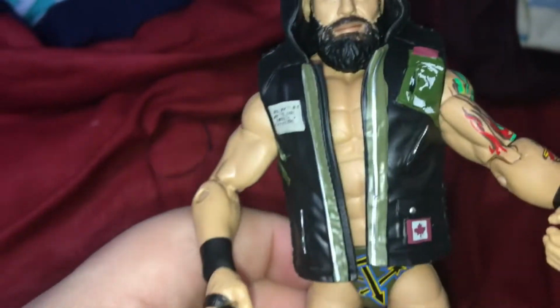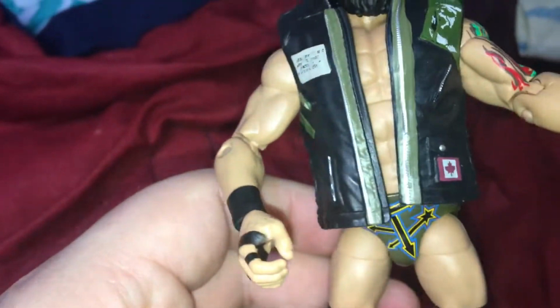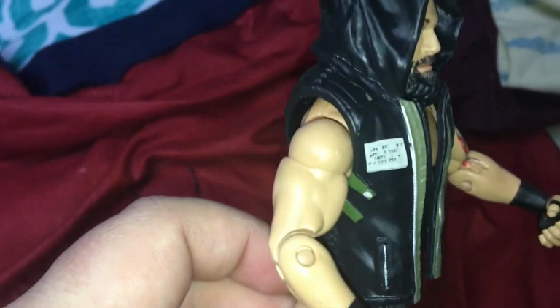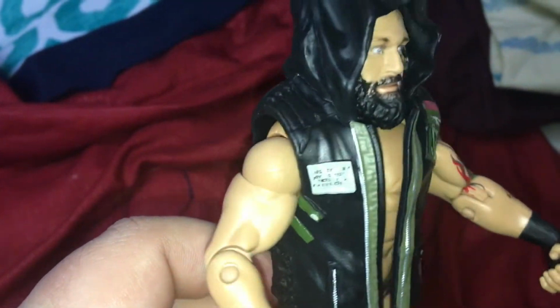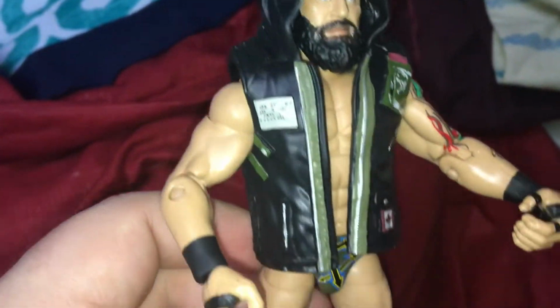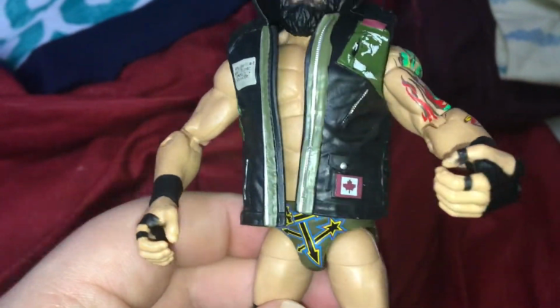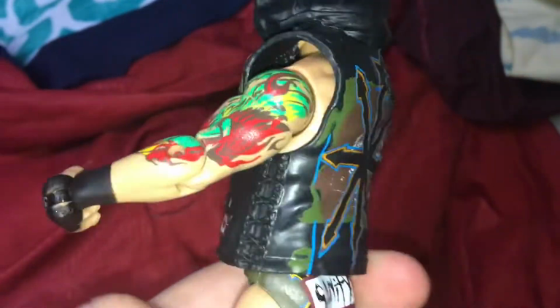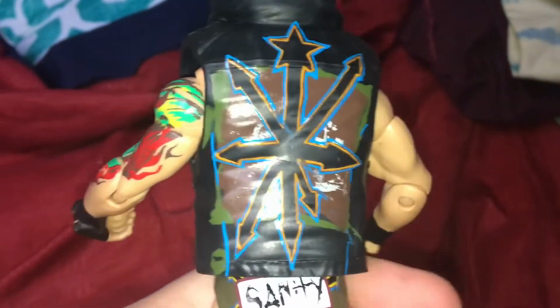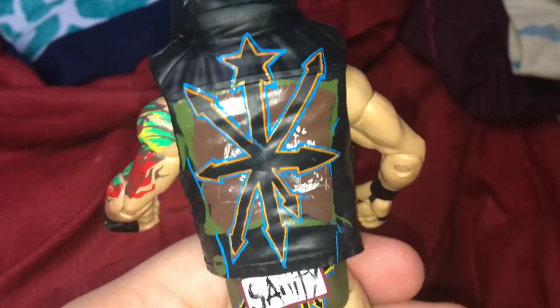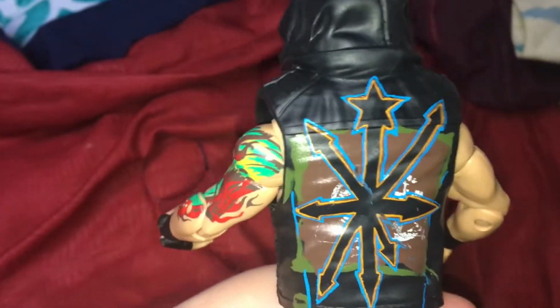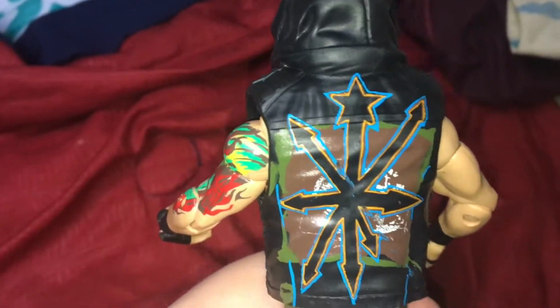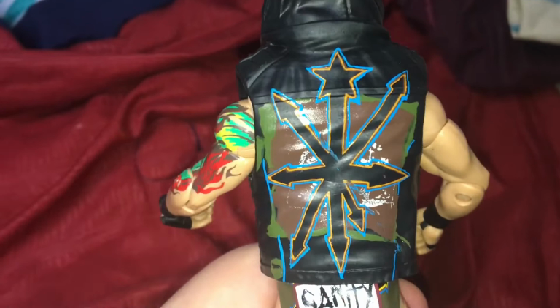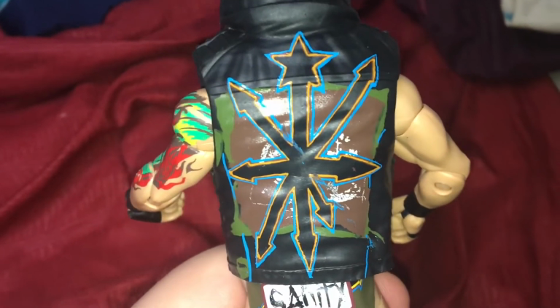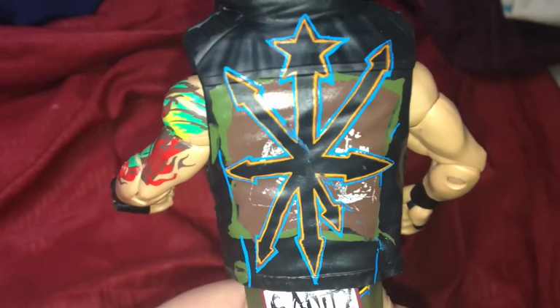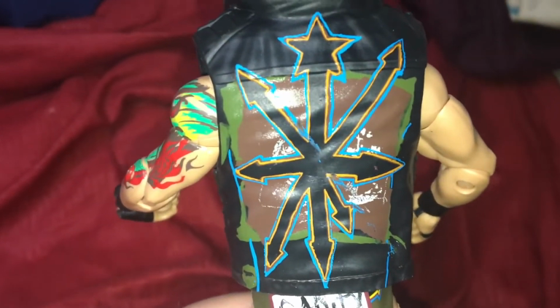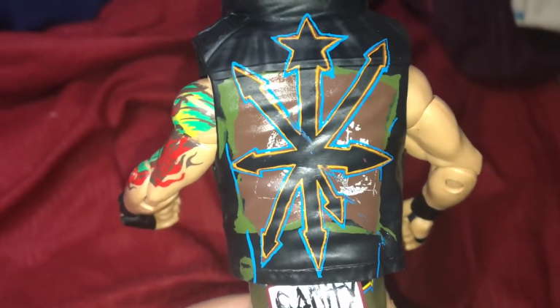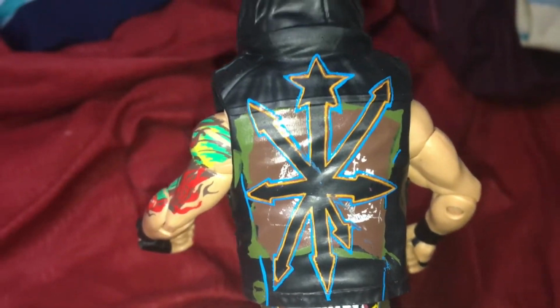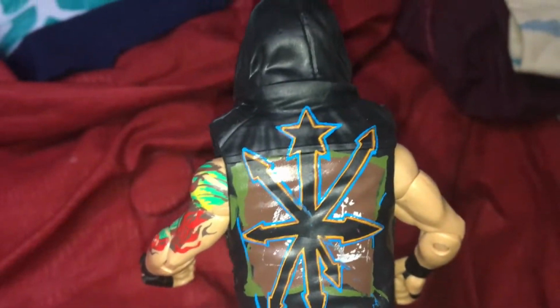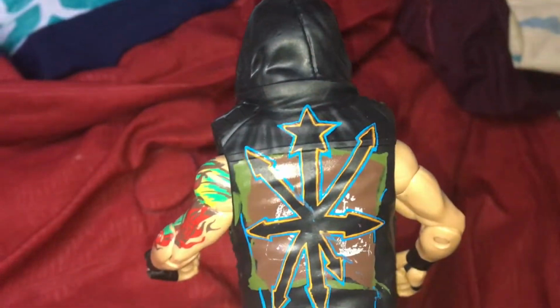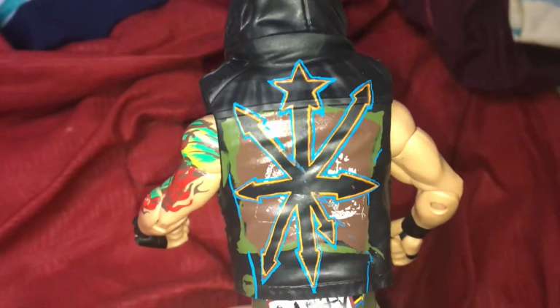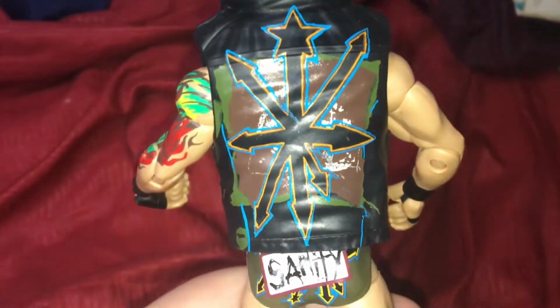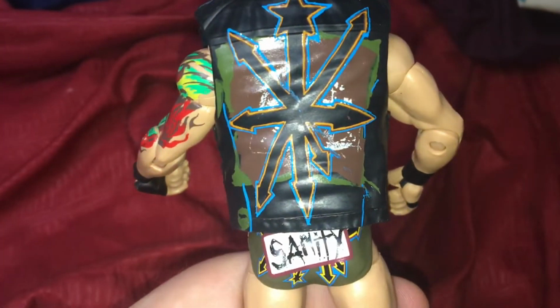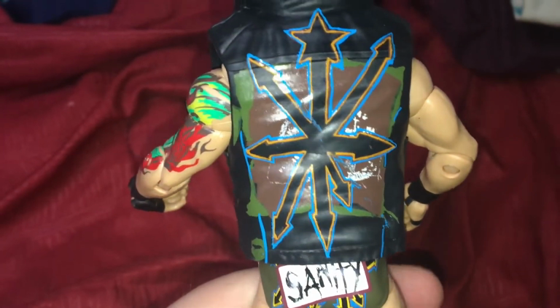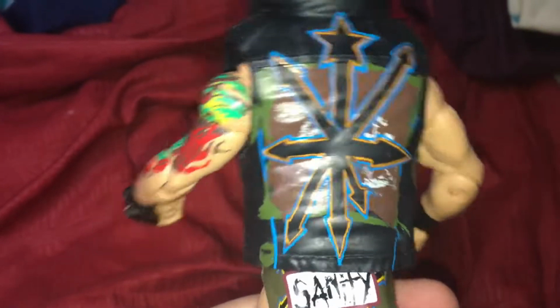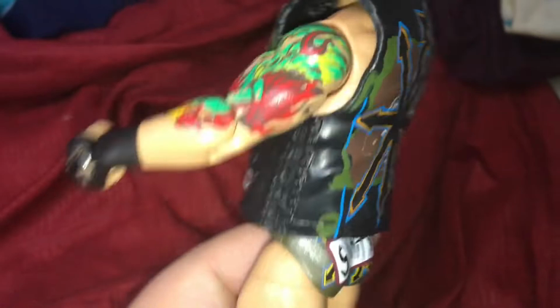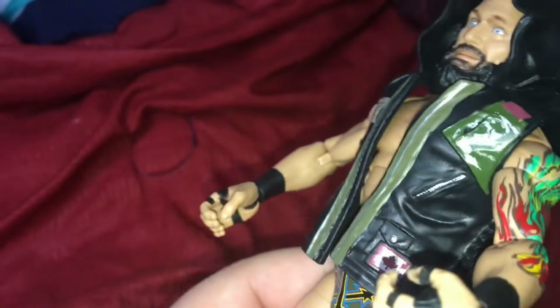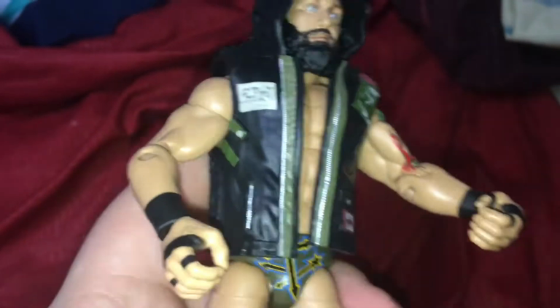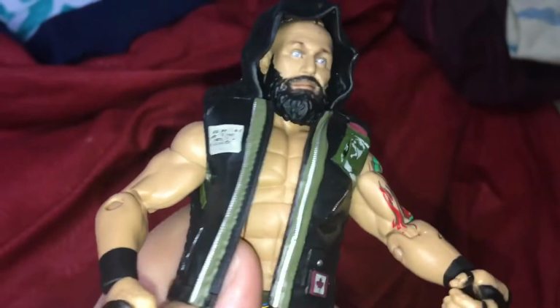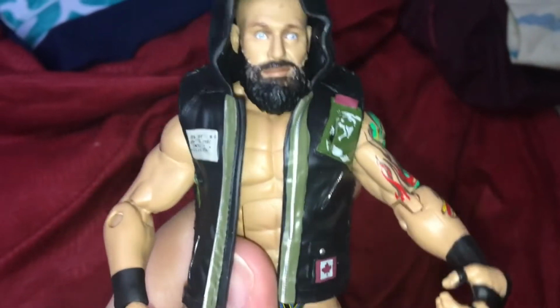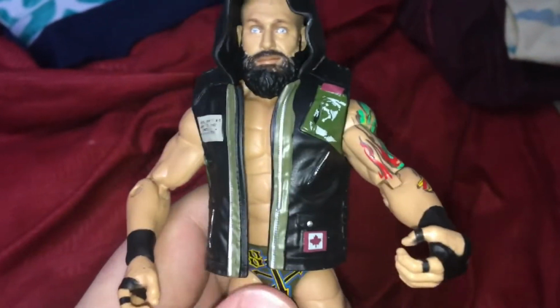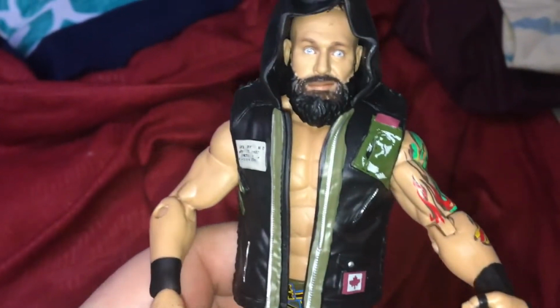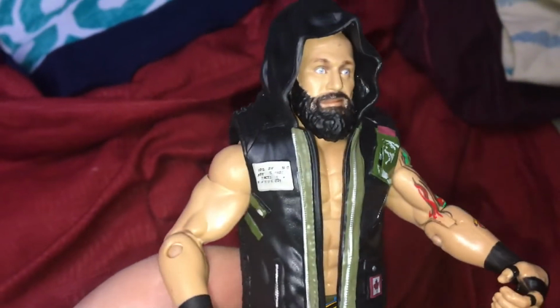The back of the jacket — man, I'm a fan of that. Look at that. The detail they put into this figure is insane. Now we've got to take the jacket off and look at the figure fully.